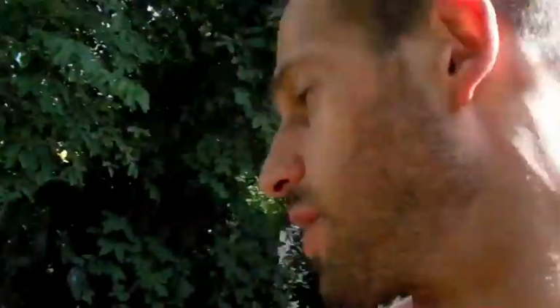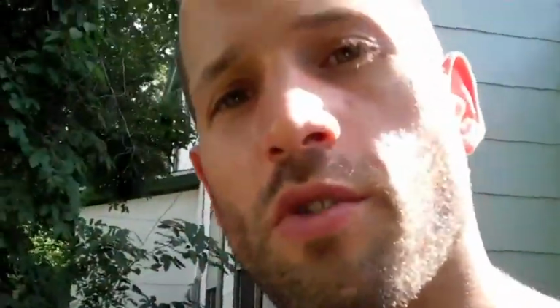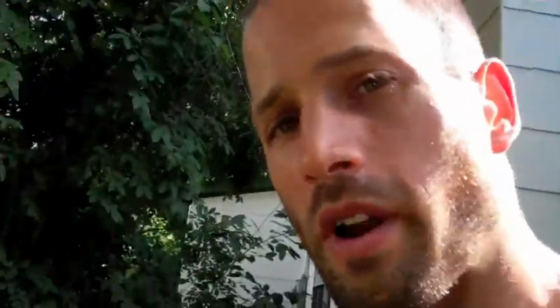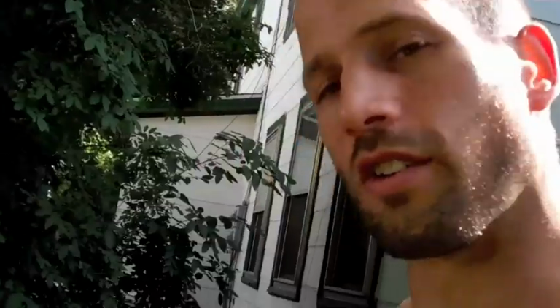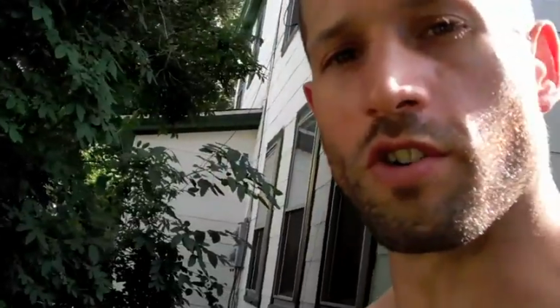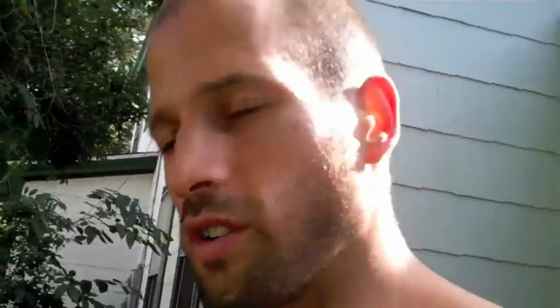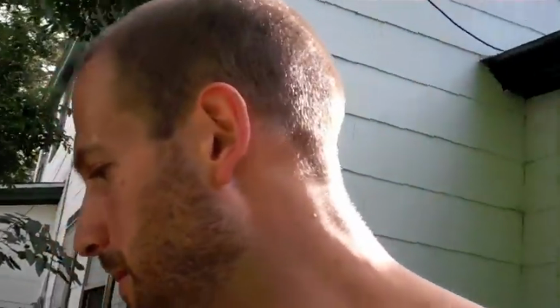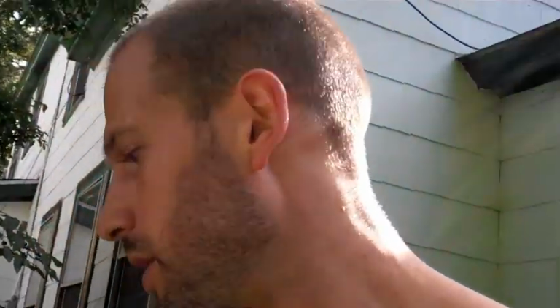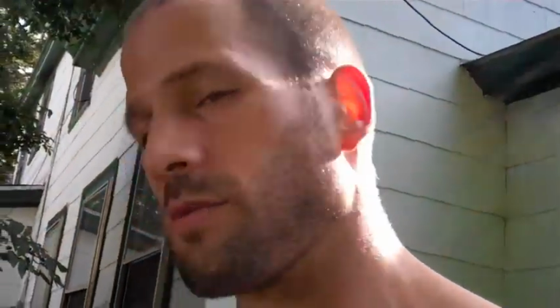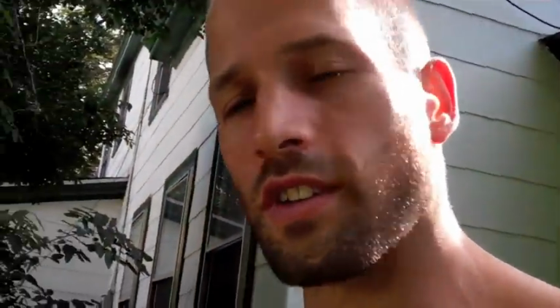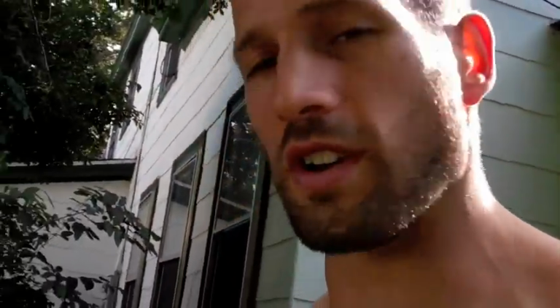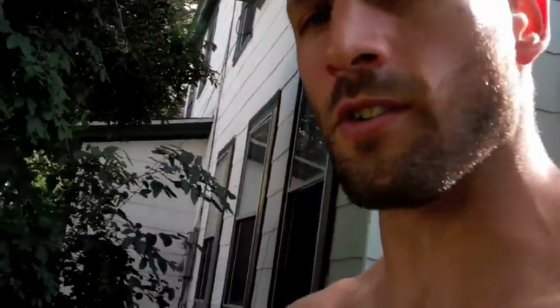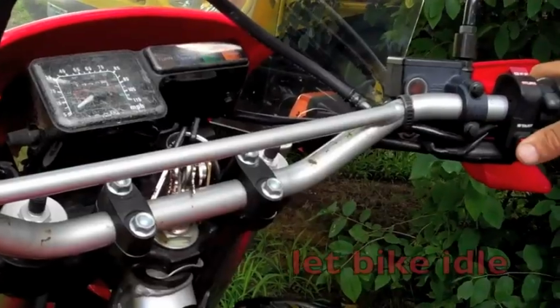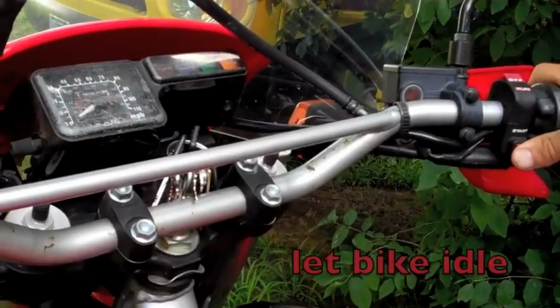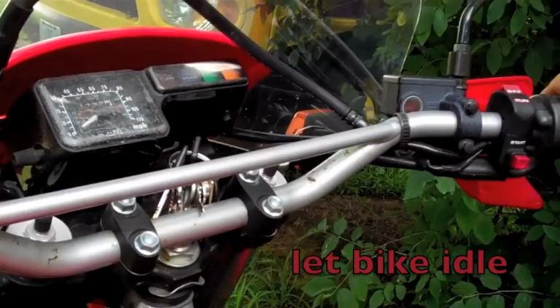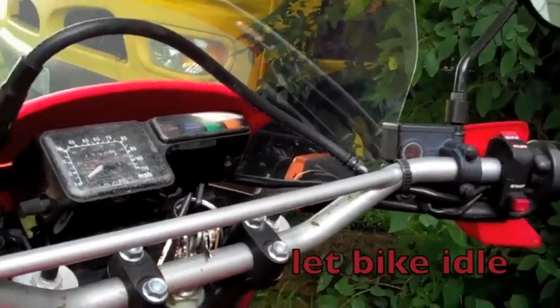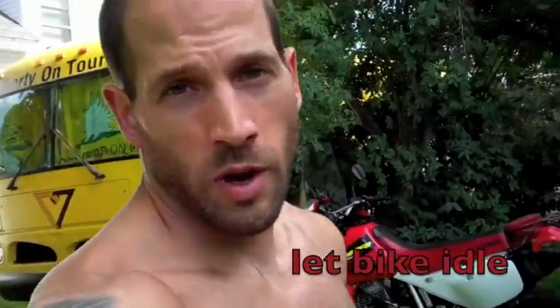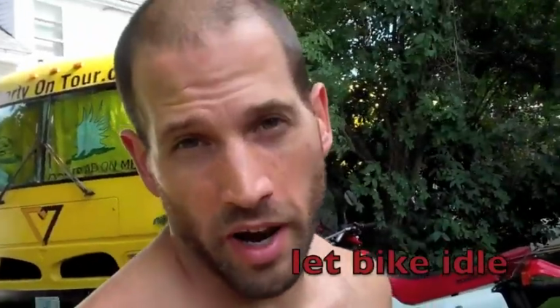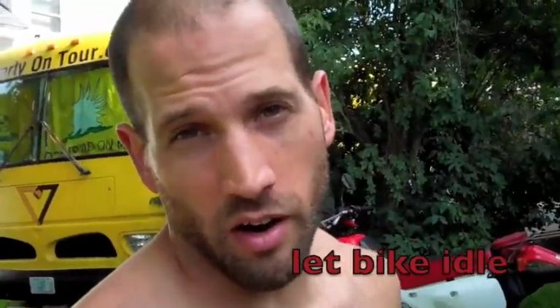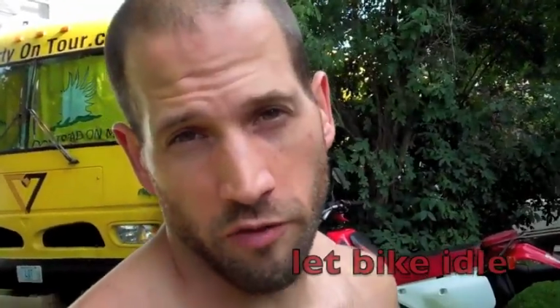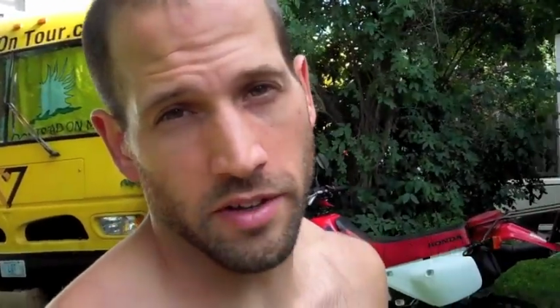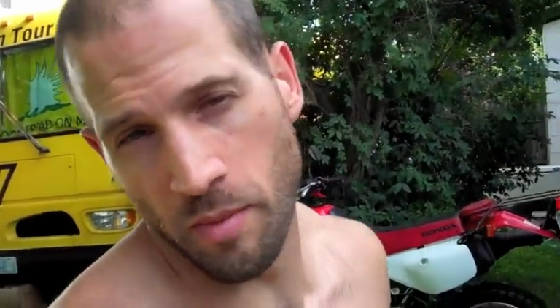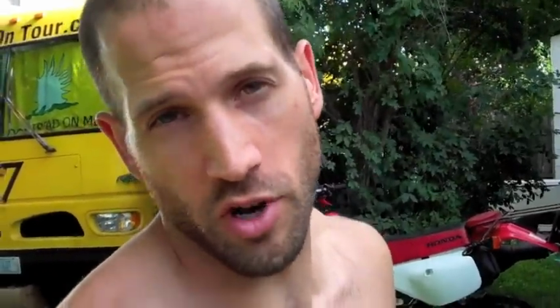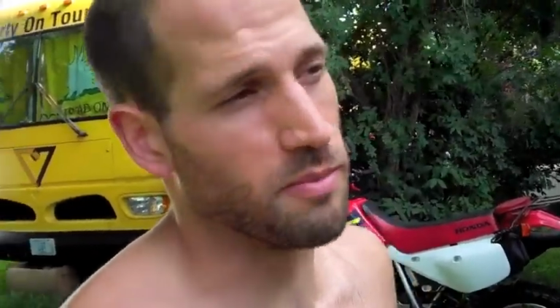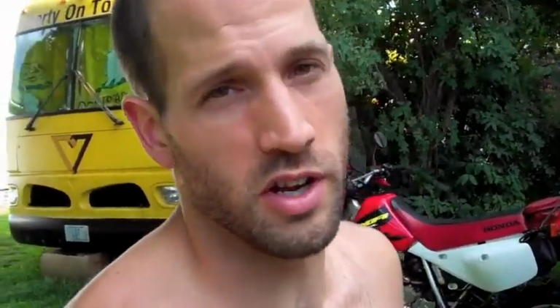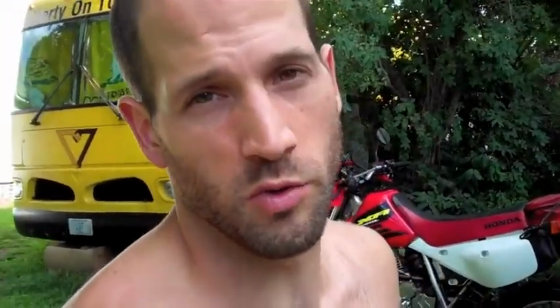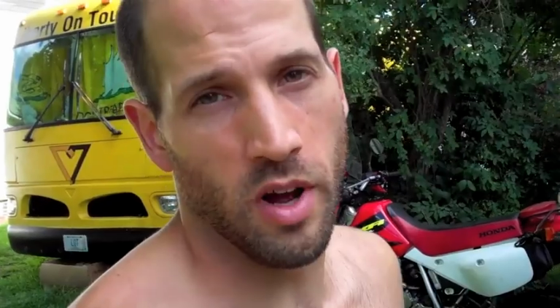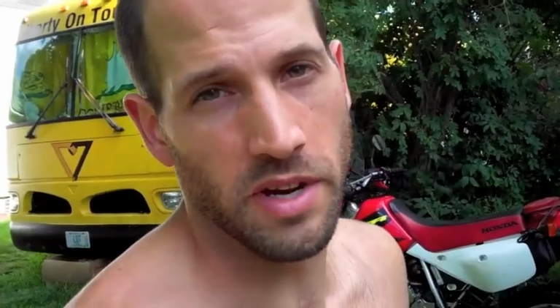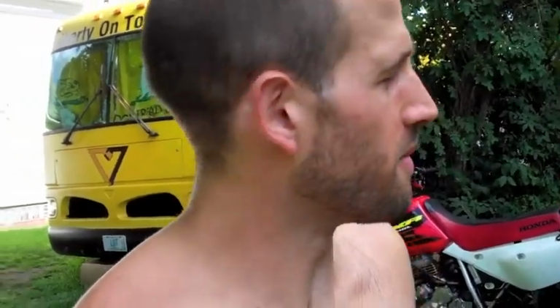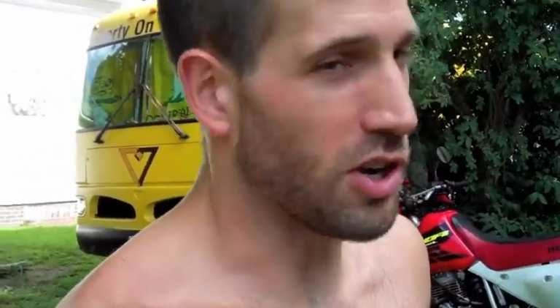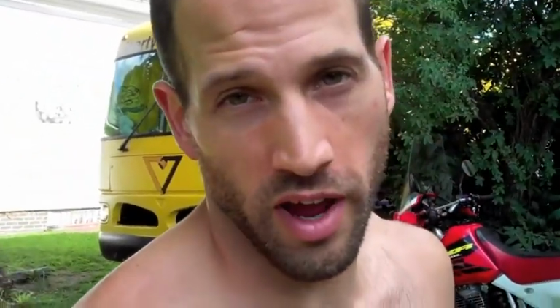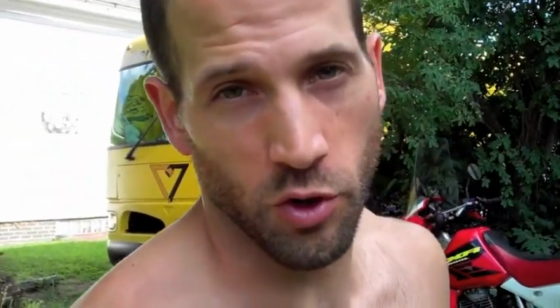First thing we're going to do is turn the bike on and let the engine oil heat up so it's more viscous and drains easier. I'm going to let the bike idle for maybe three minutes or so, just to make sure the engine oil is warmed up enough. In the meantime, I'll show you what I have for tools.